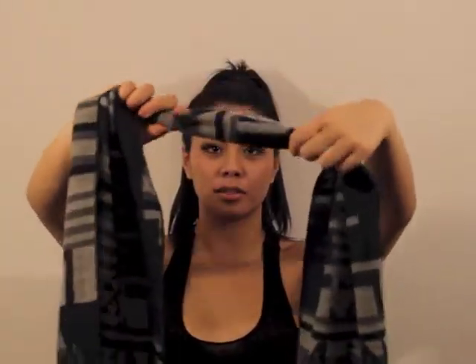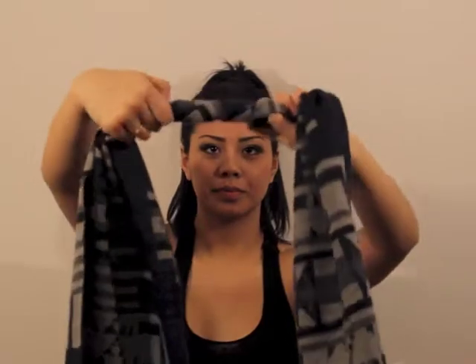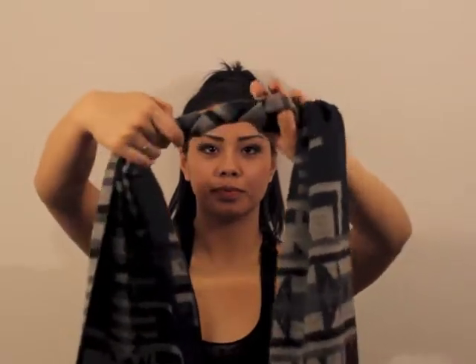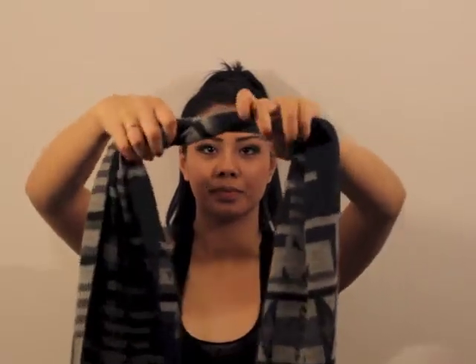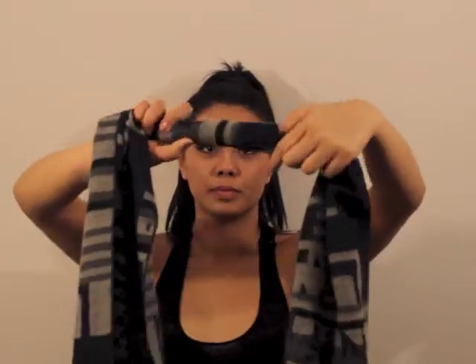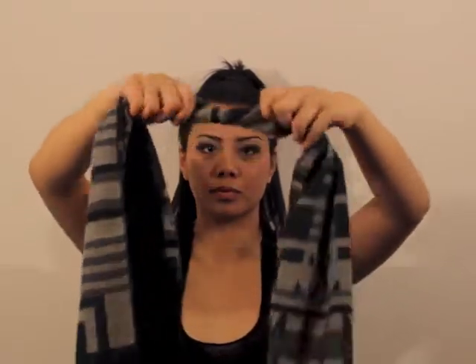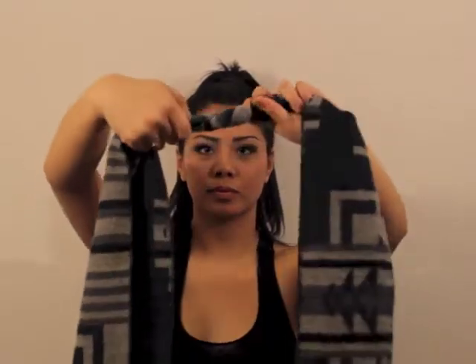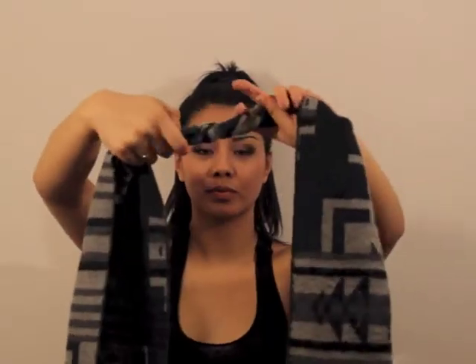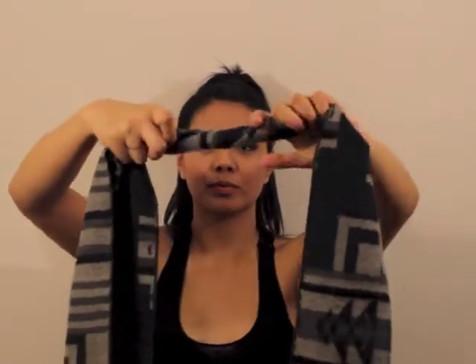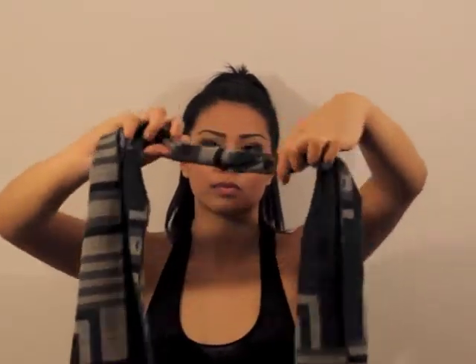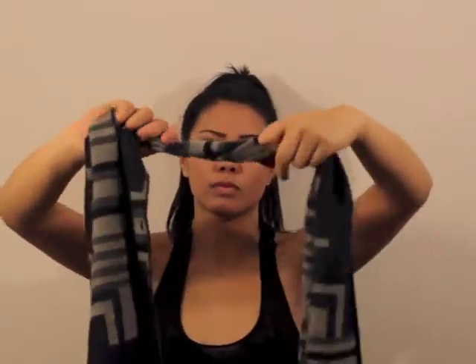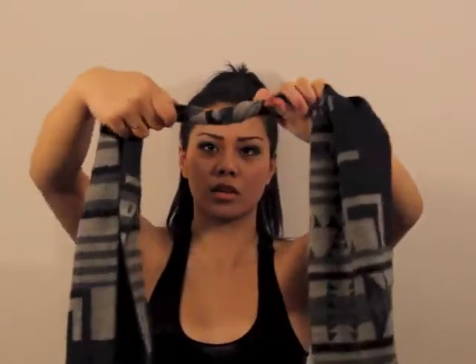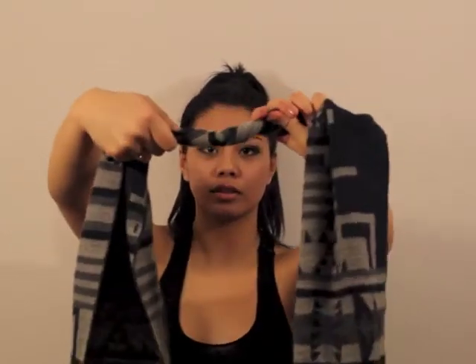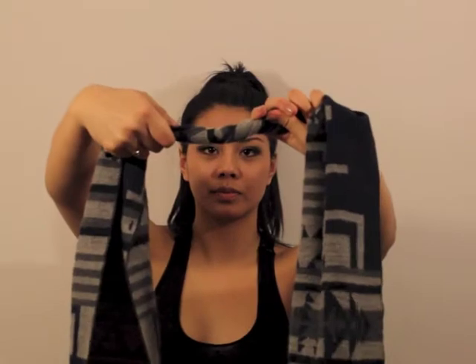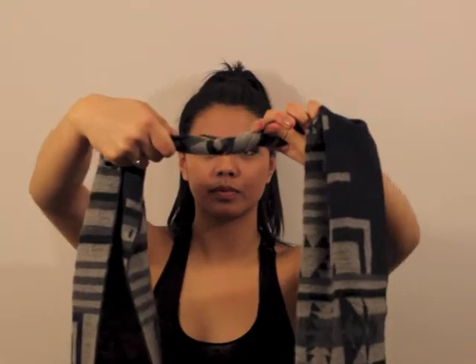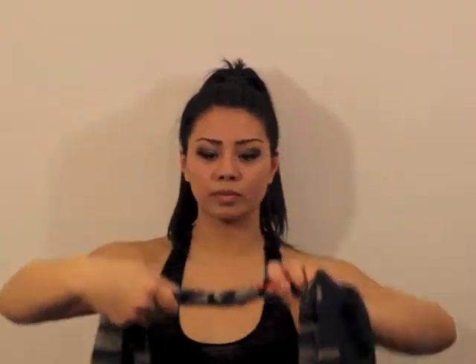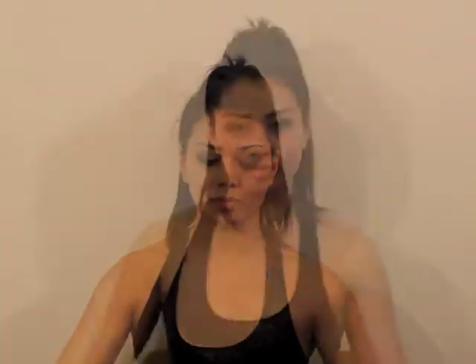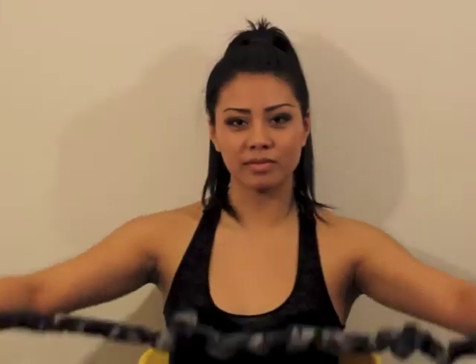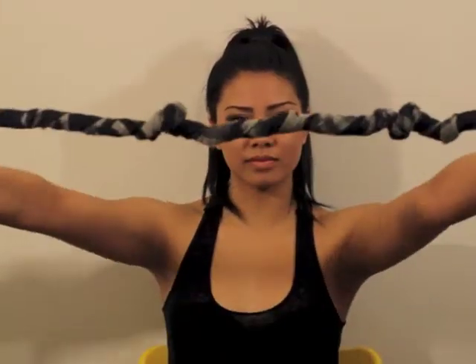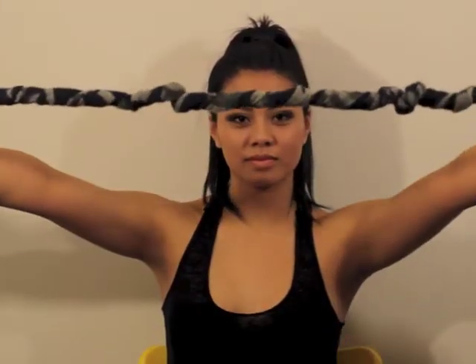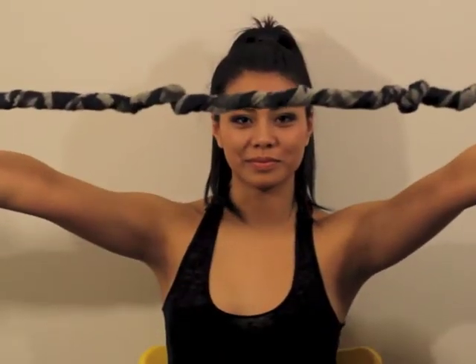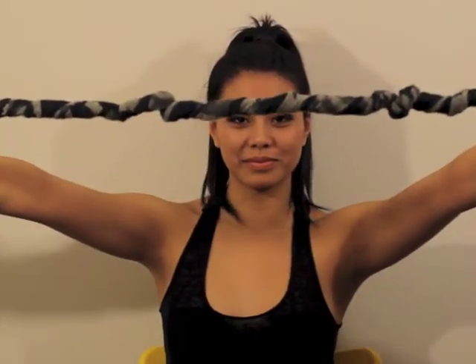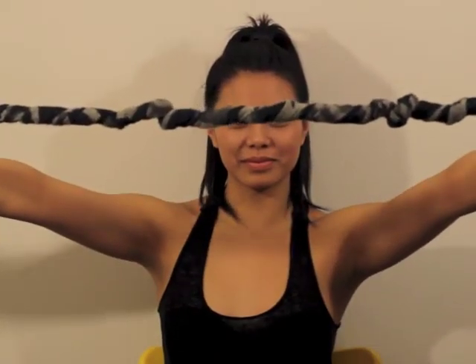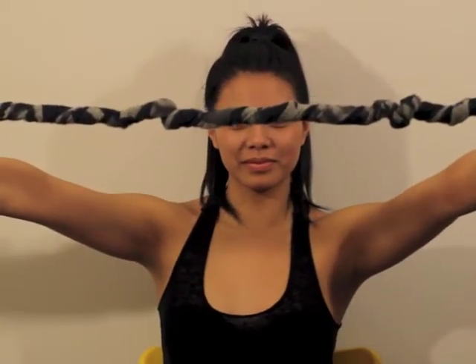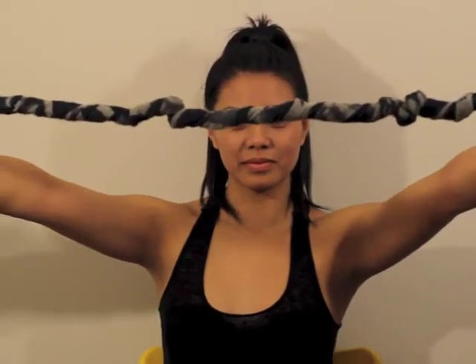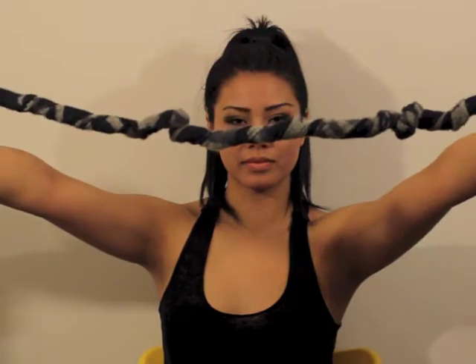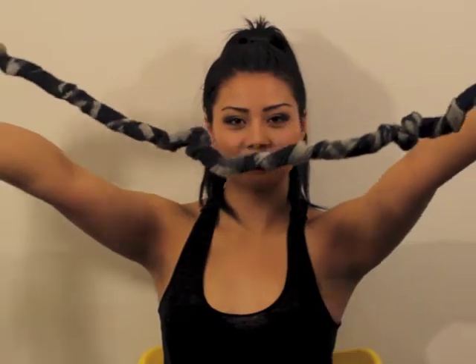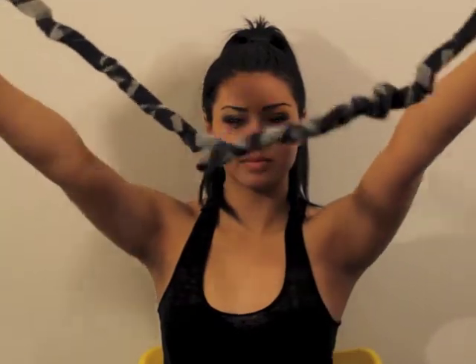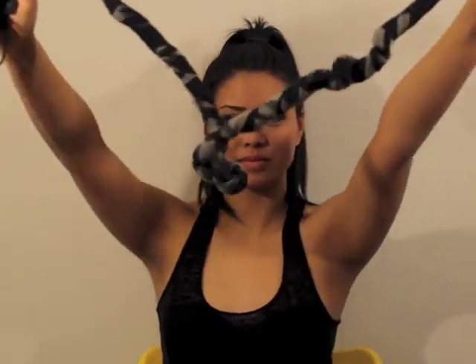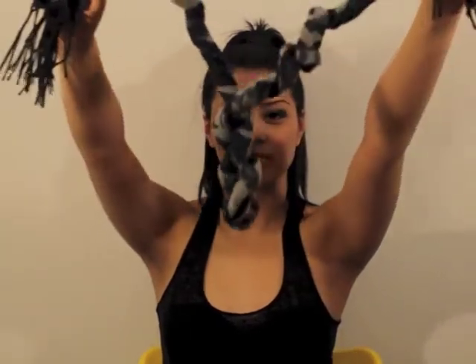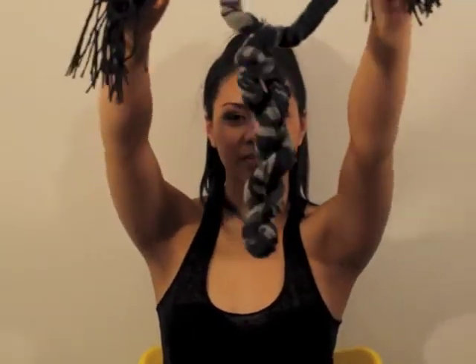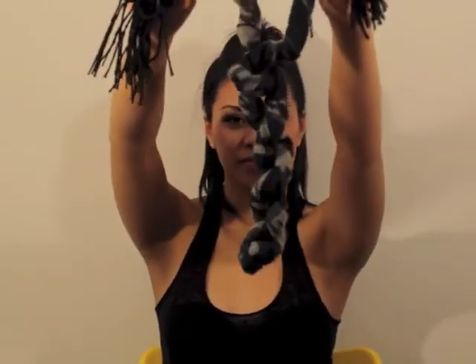You're twisting clockwise with one hand and counterclockwise with the other until you reach the ends of the scarf. You should twist the scarf very tightly in order to achieve the snake effect like so.